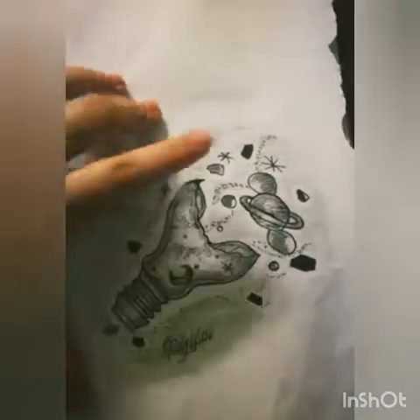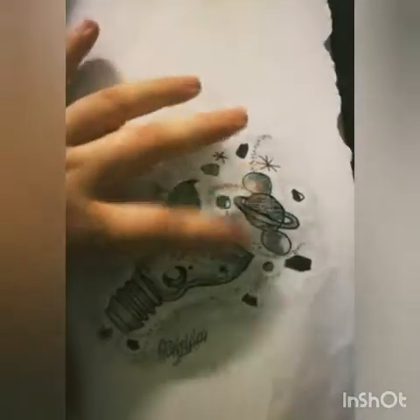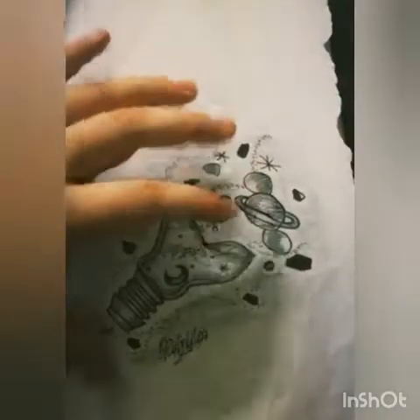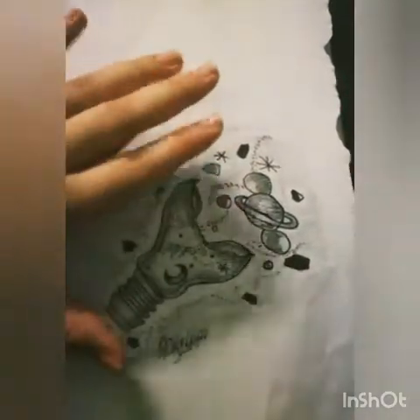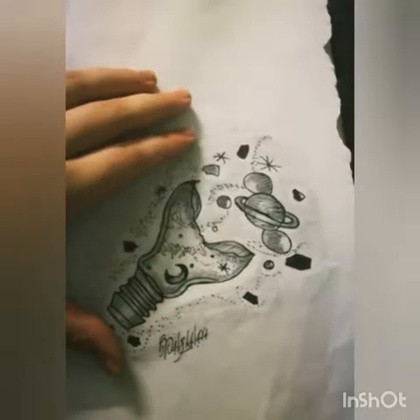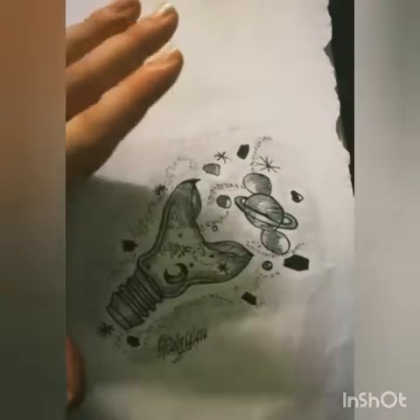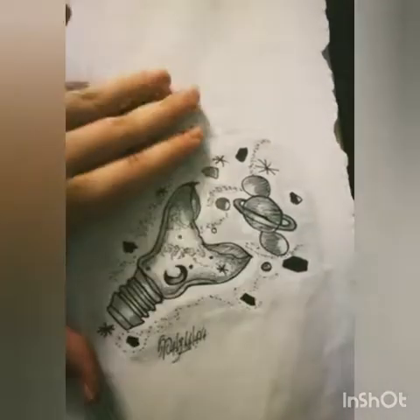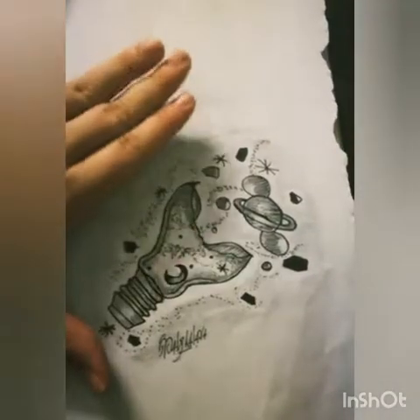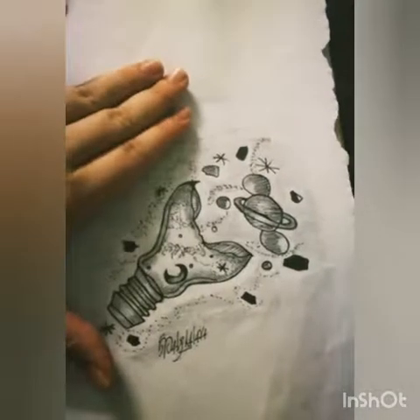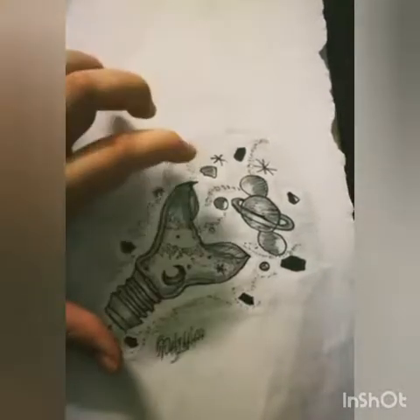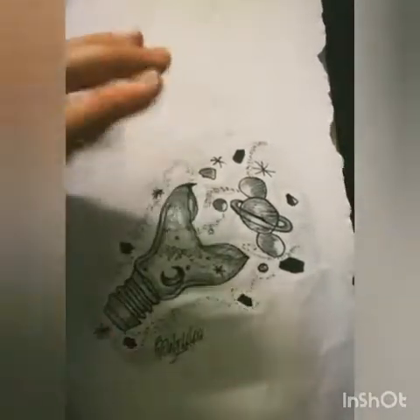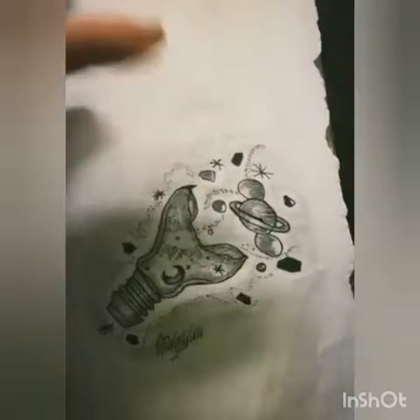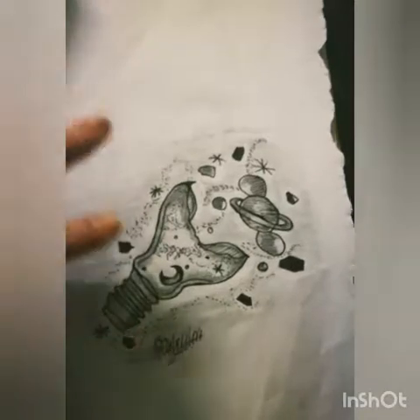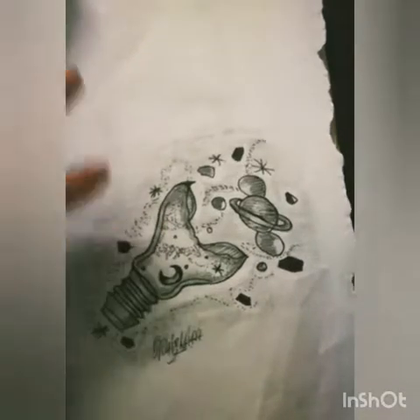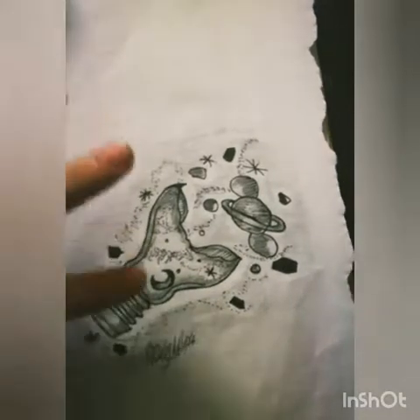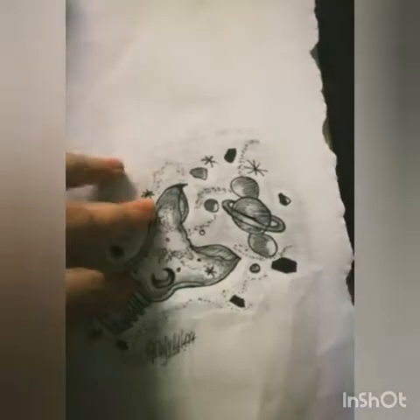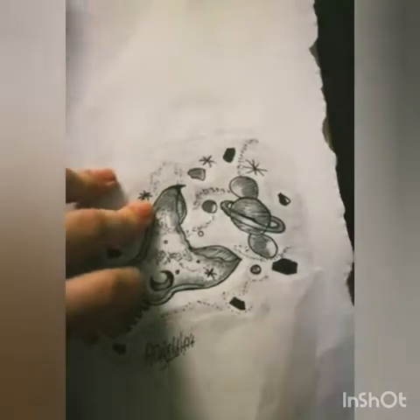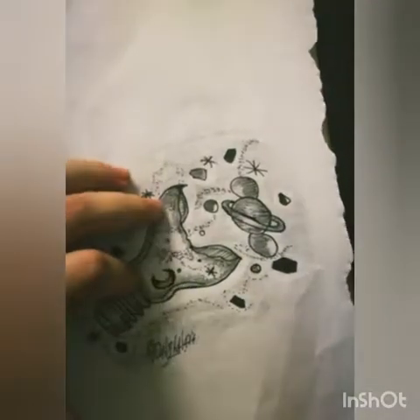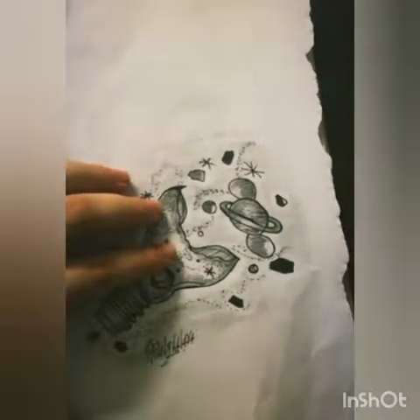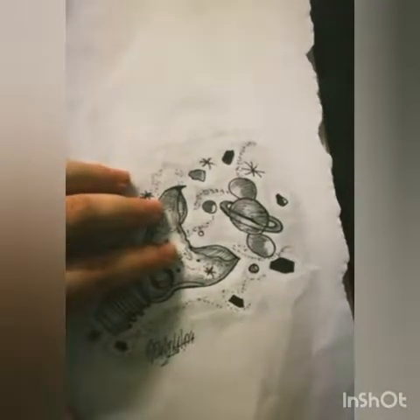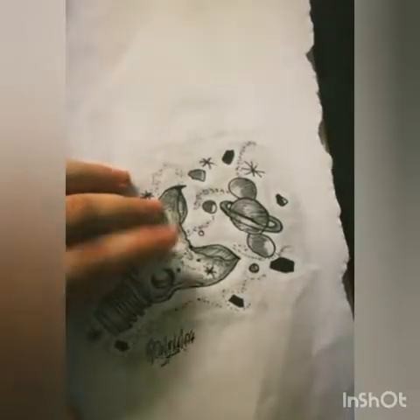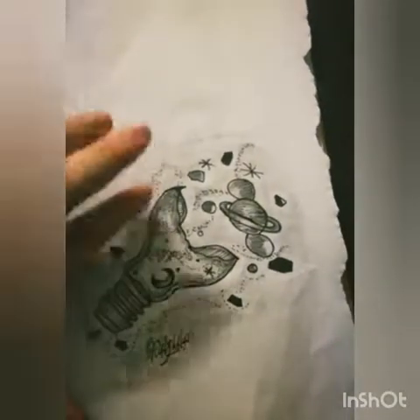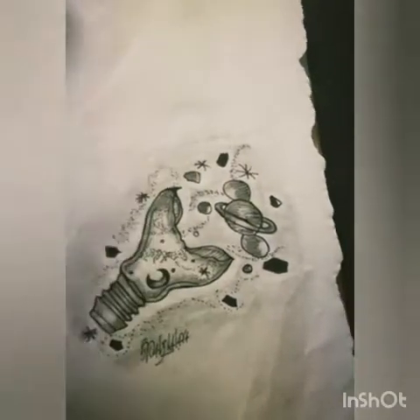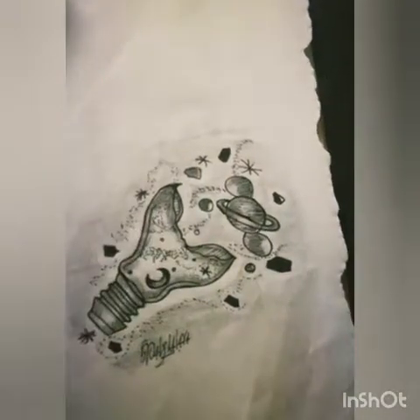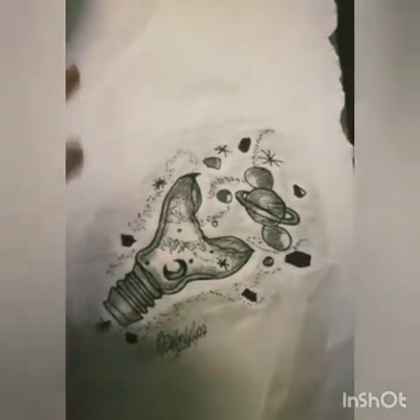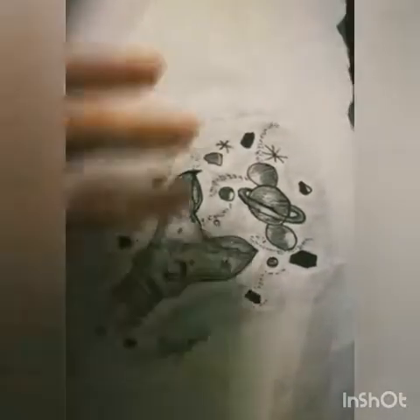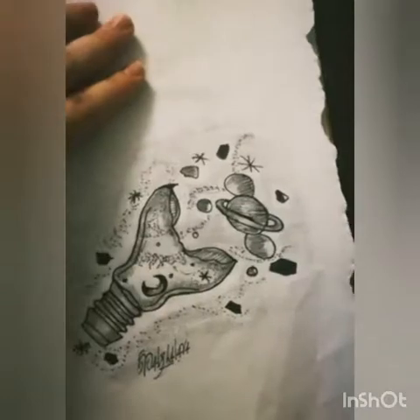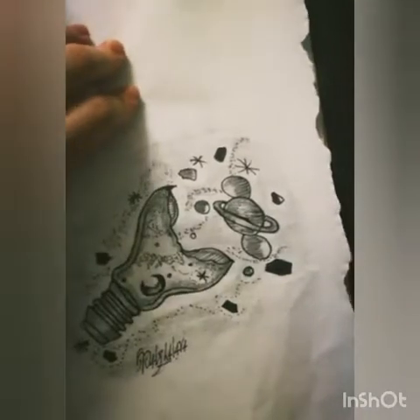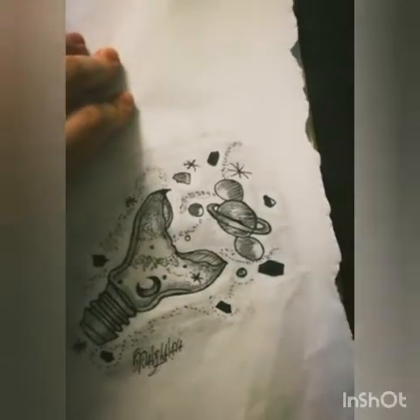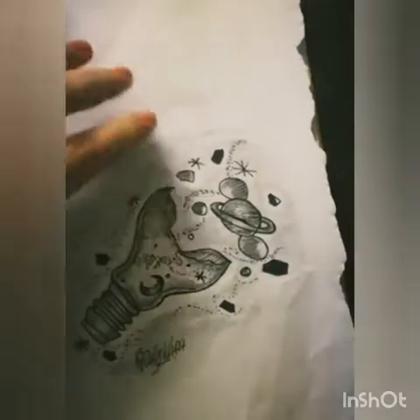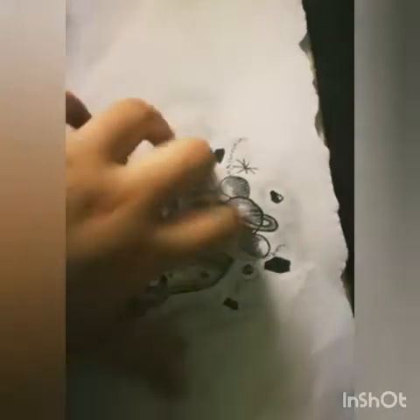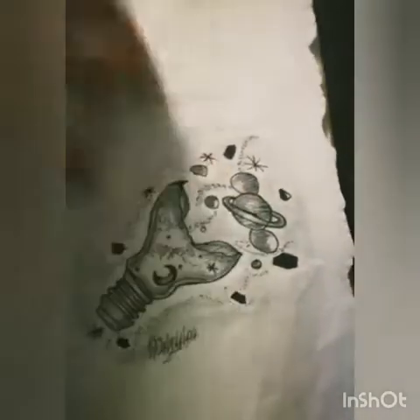A galaxy is coming out of the glass, and I'm so inspired by my friend — she made a glass and in the glass she put flowers and everything. So inspired by her, I made a glass with a galaxy coming out of it.